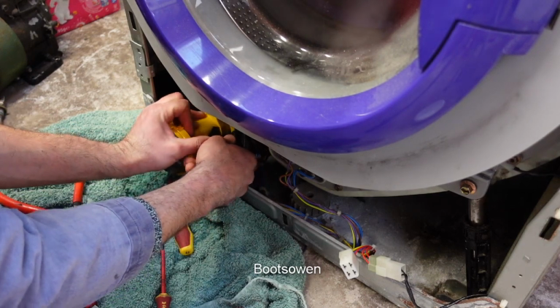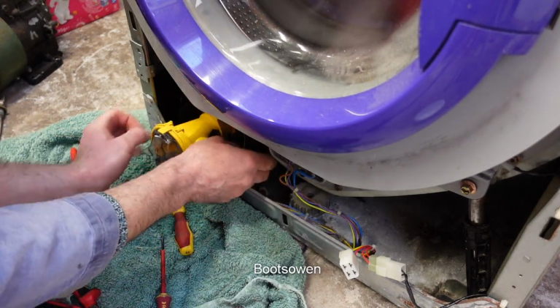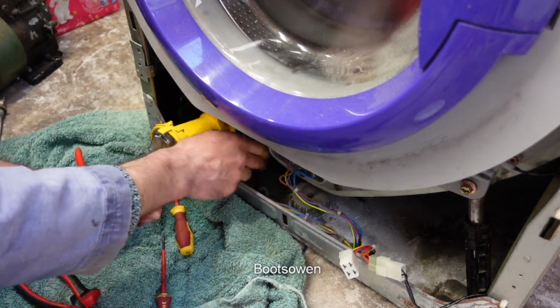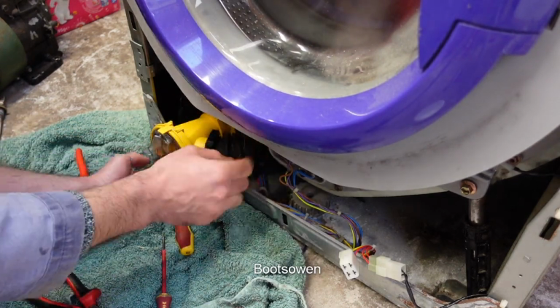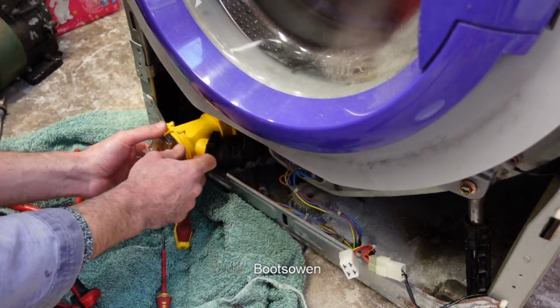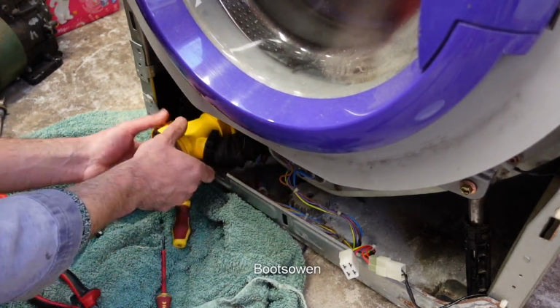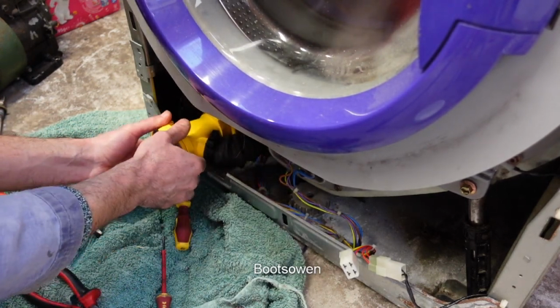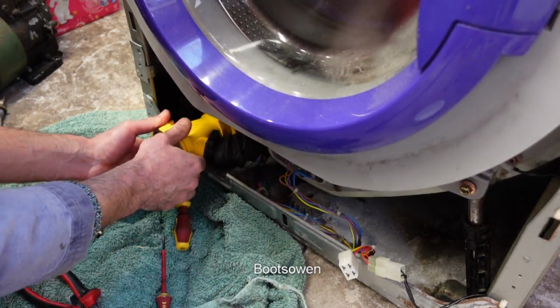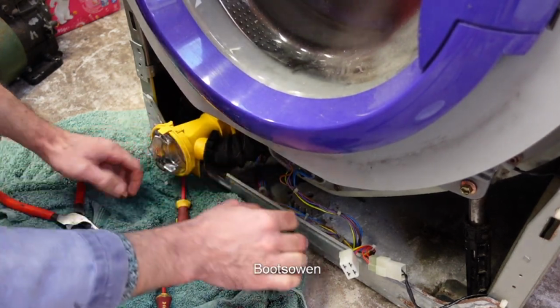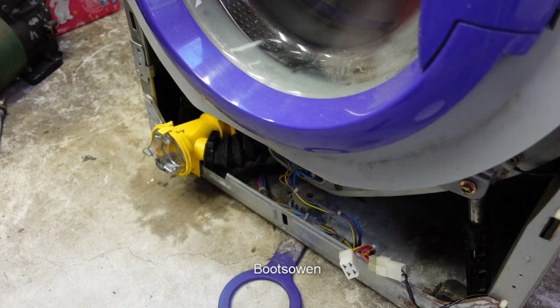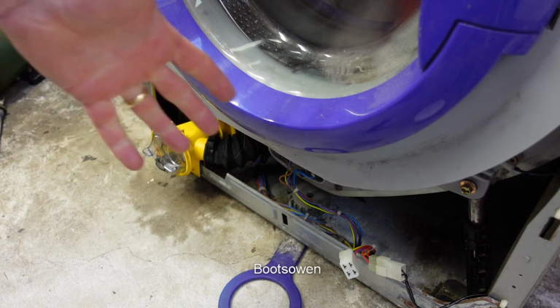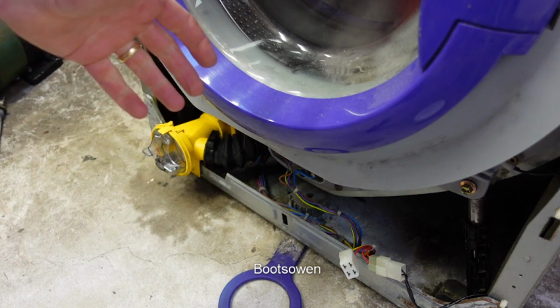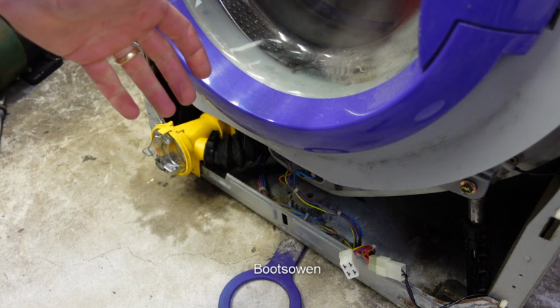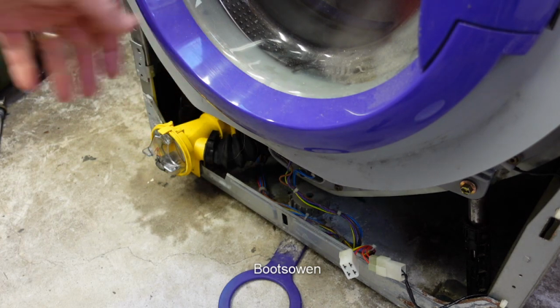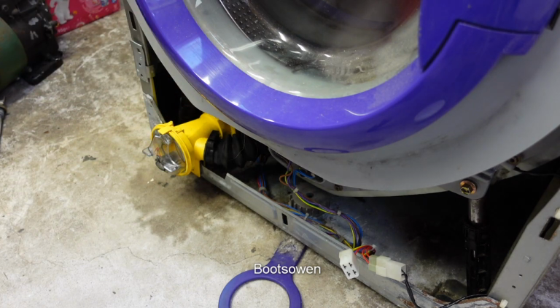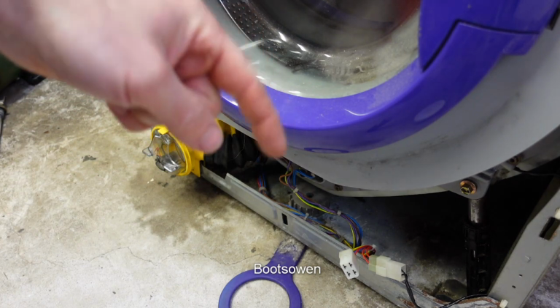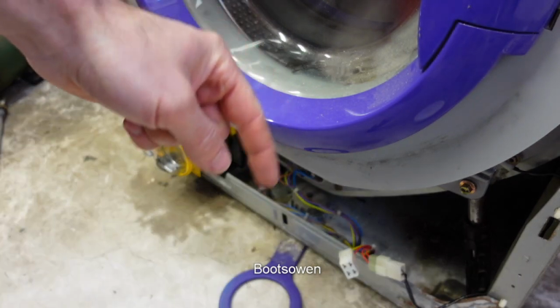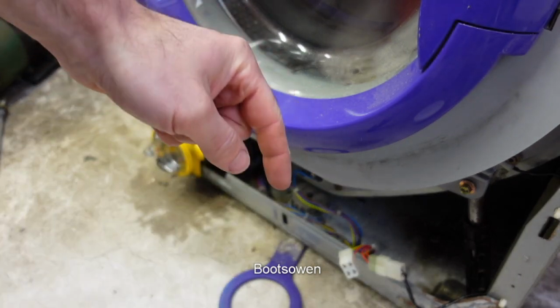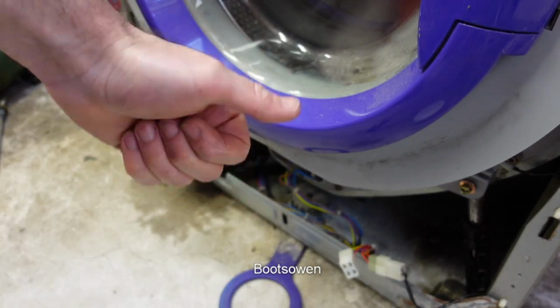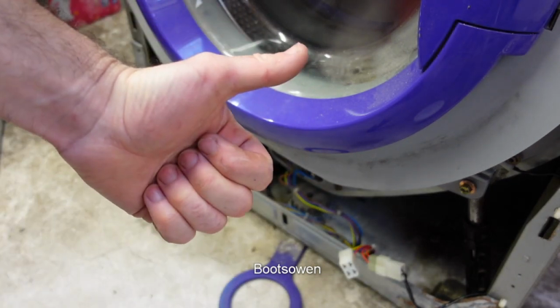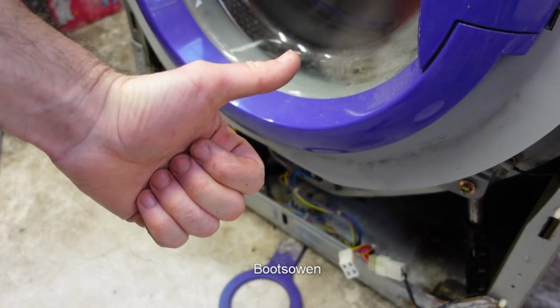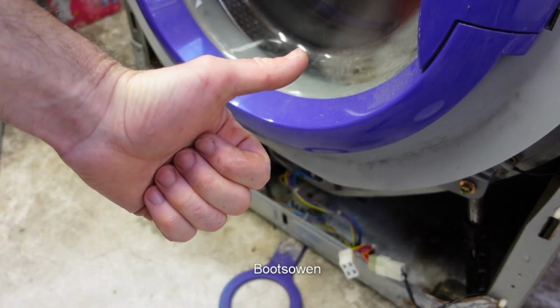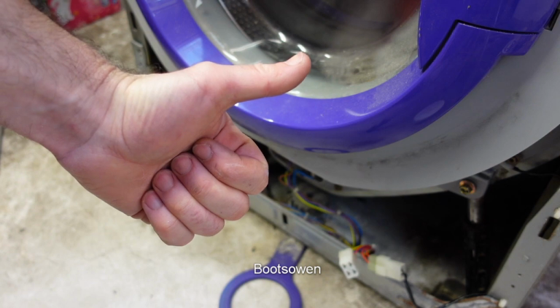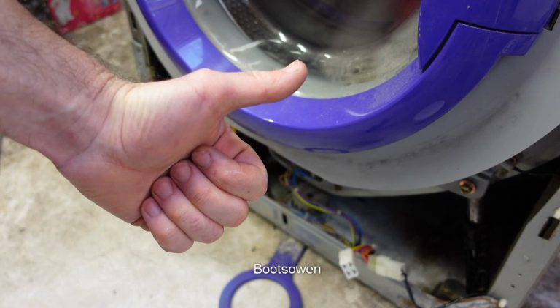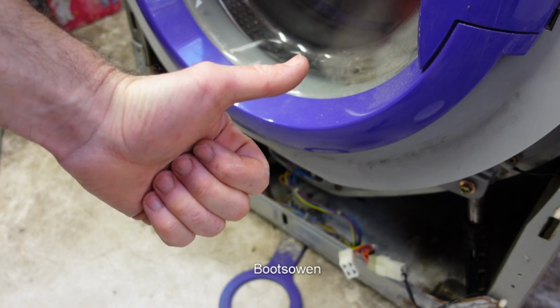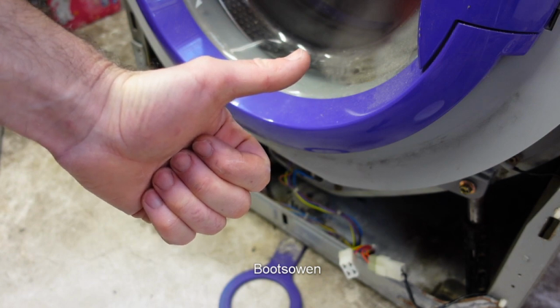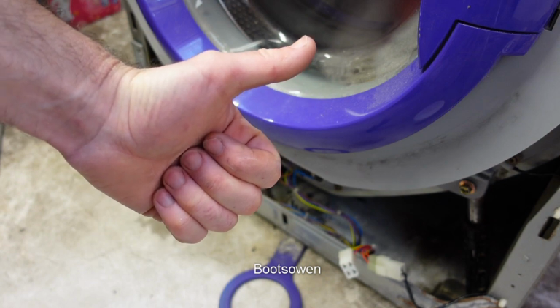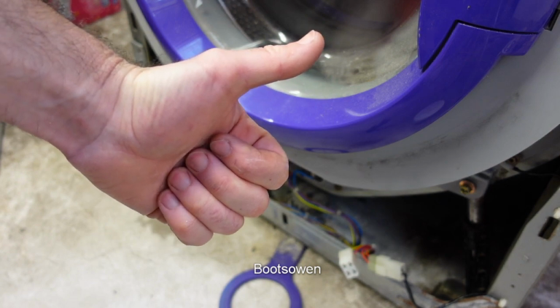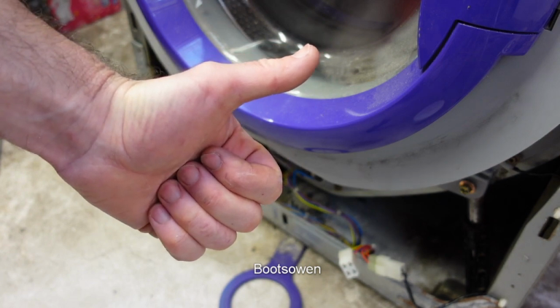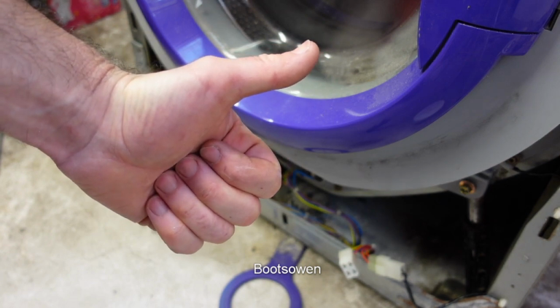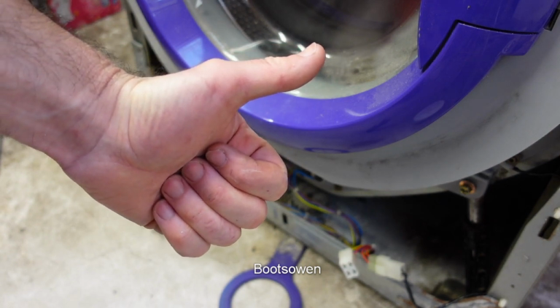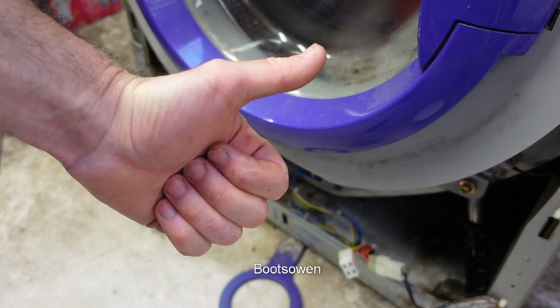Right, and that's me fitted. So there's cleaning the Dyson pump. Questions or comments, leave them below. A like would be appreciated. Subscribe if you haven't already. Thanks for watching. See you later.